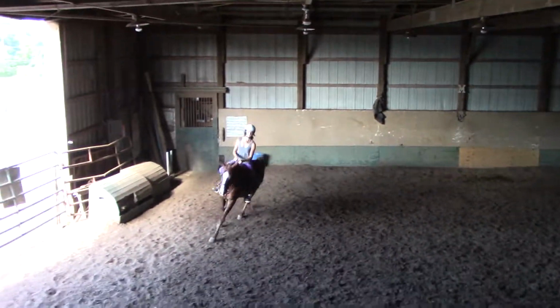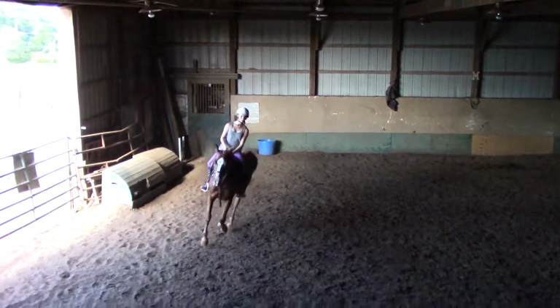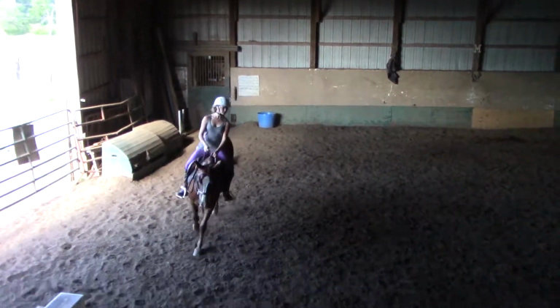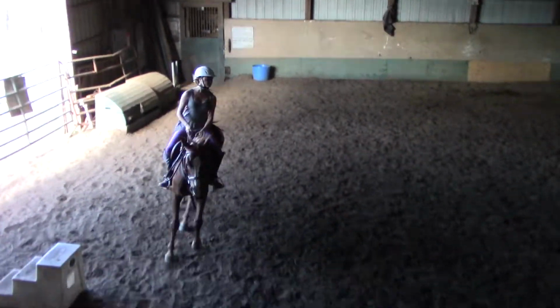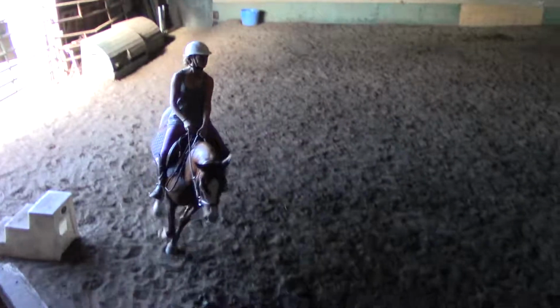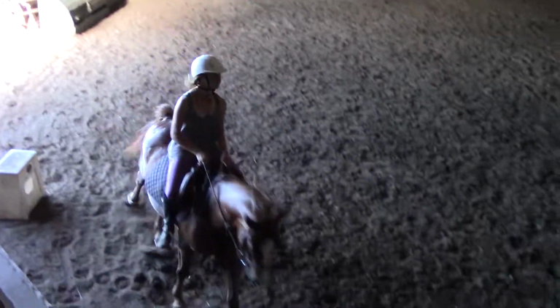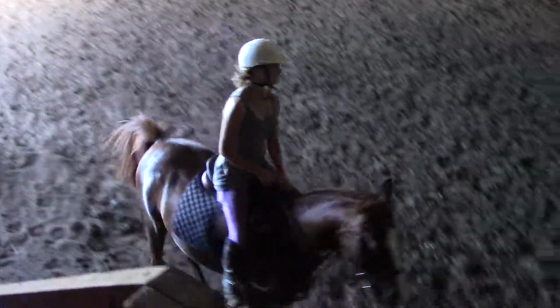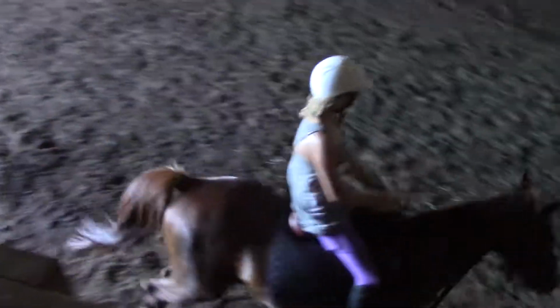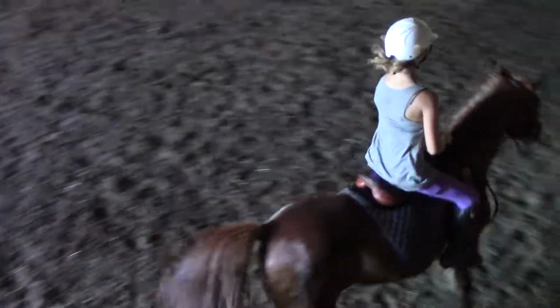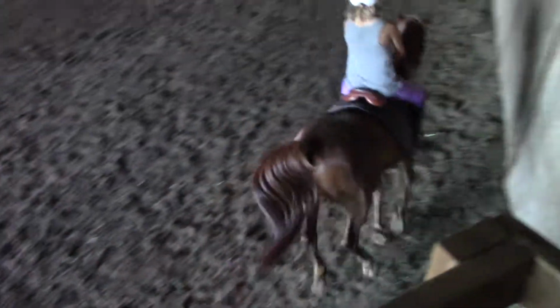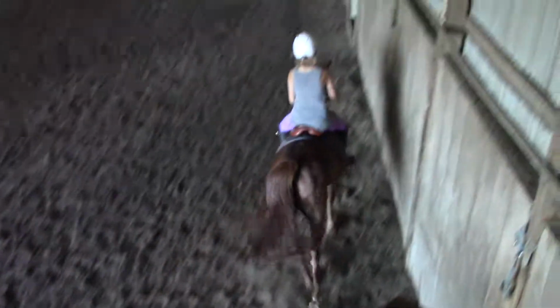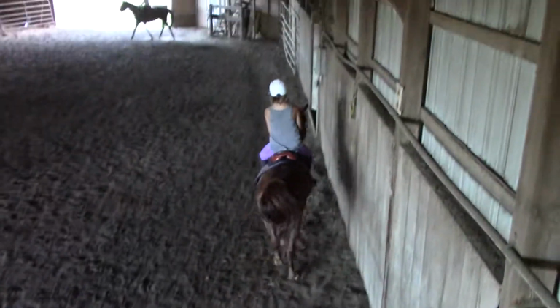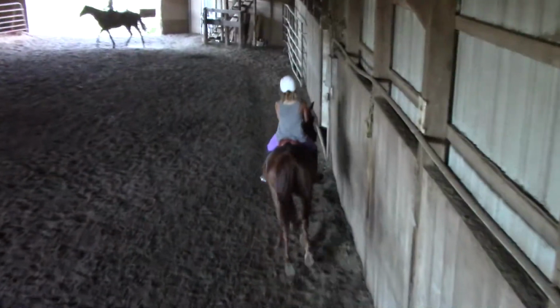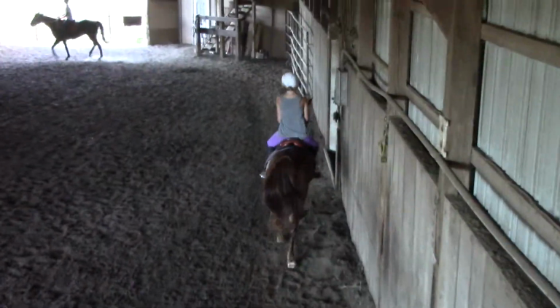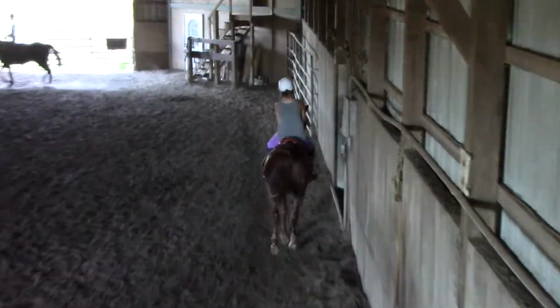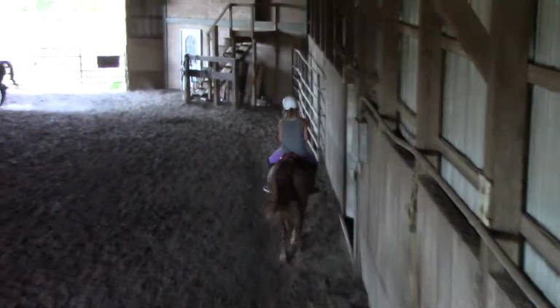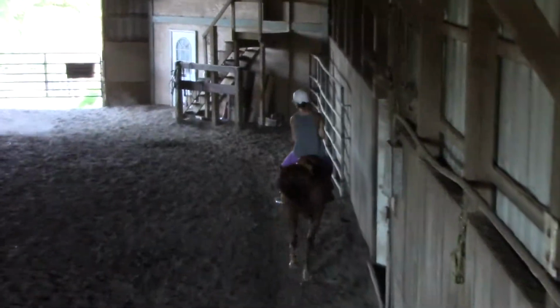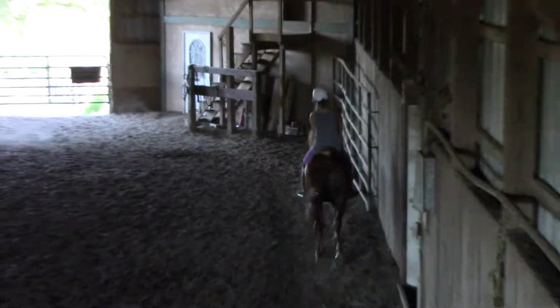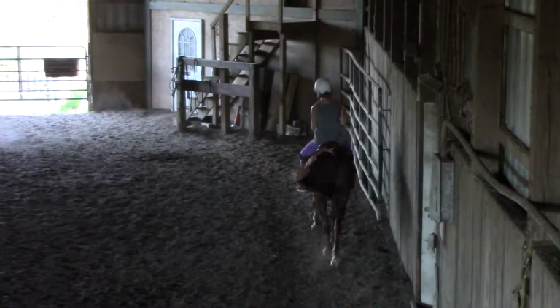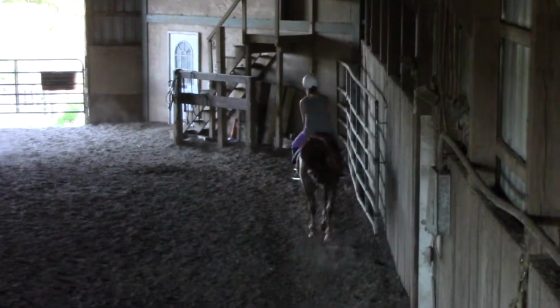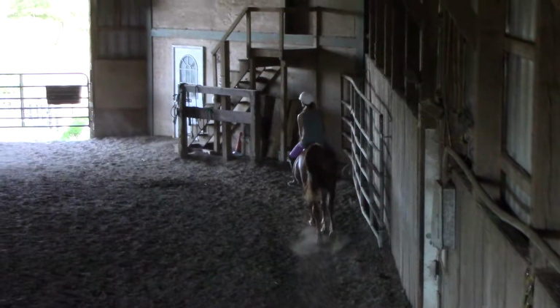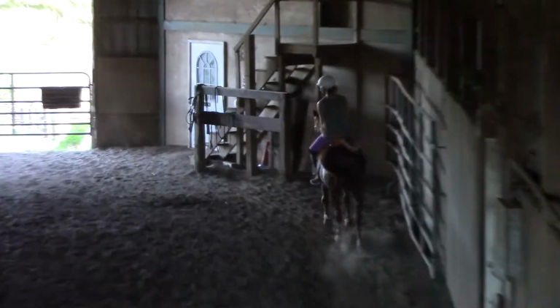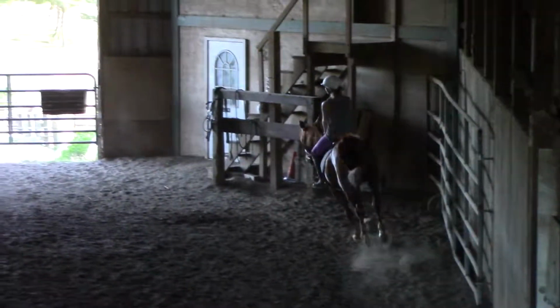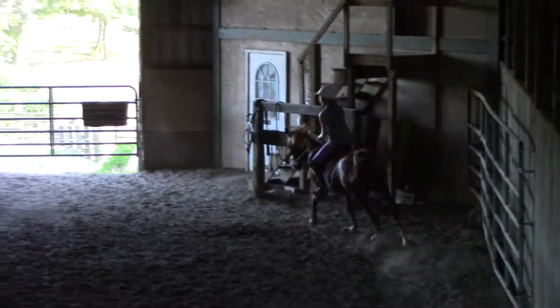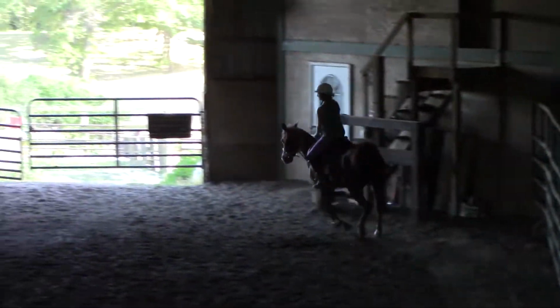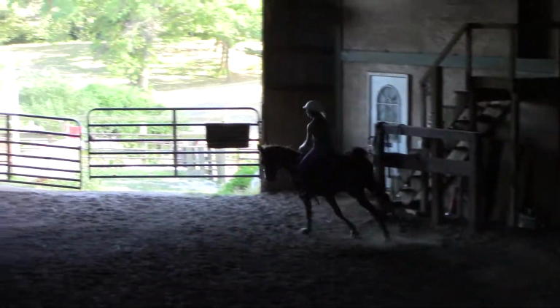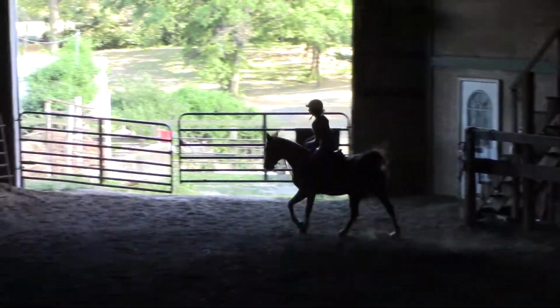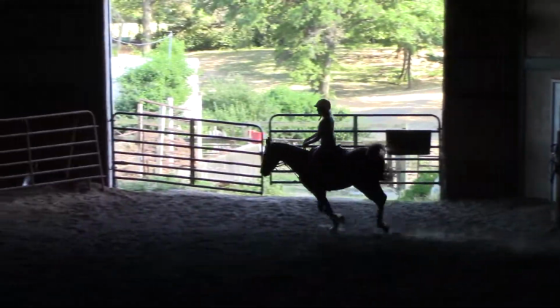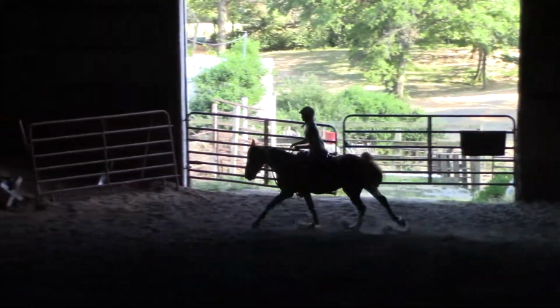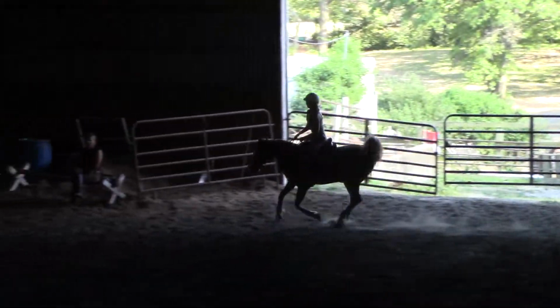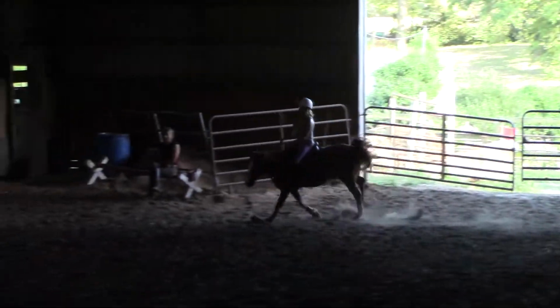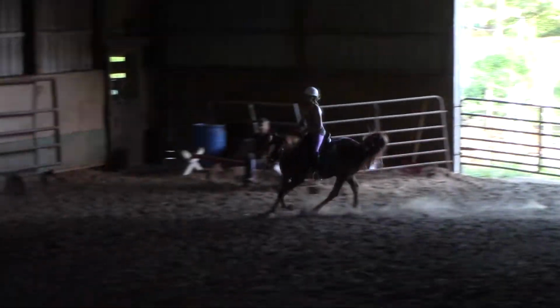The left ear, we just kicked down. That's it. Keep that inside leg on. Make a decision here — you're going to circle, take the jumps, or go down forward.